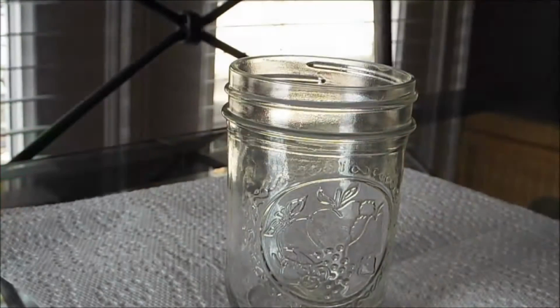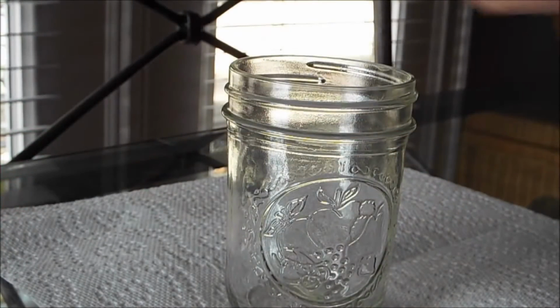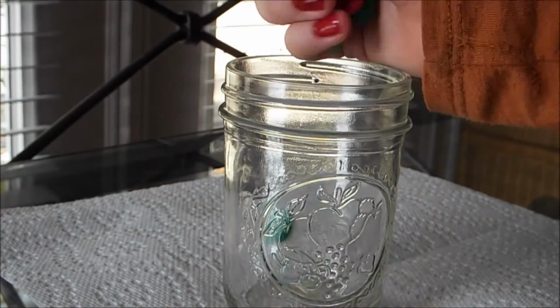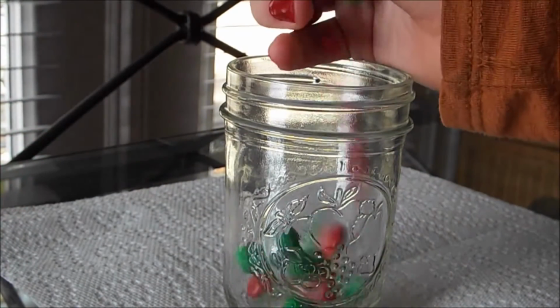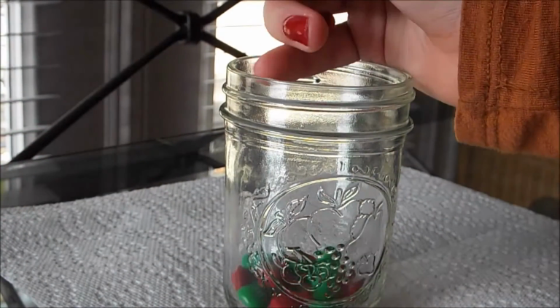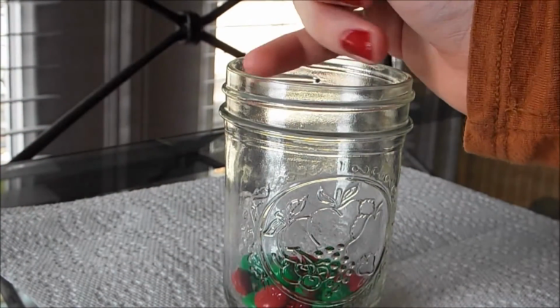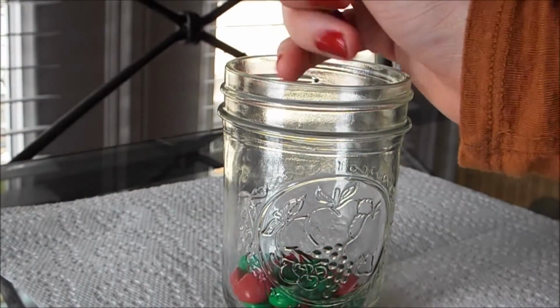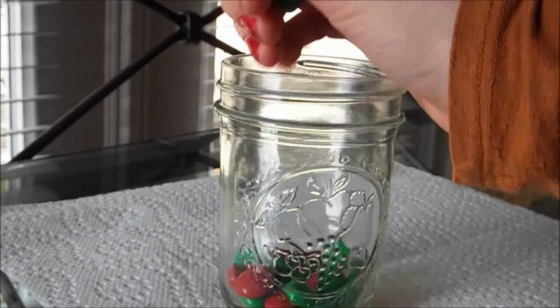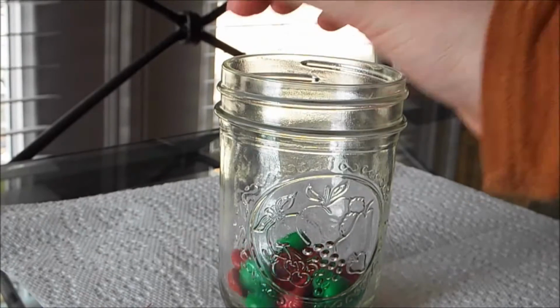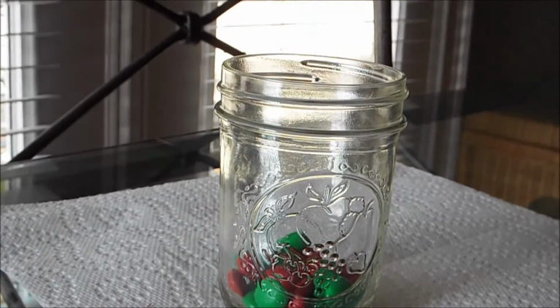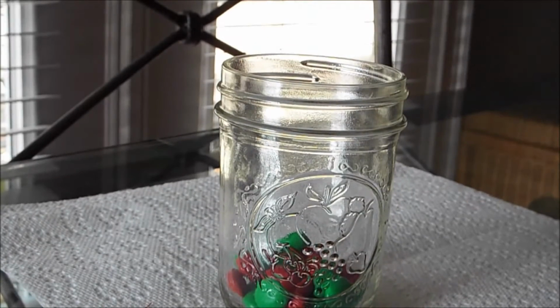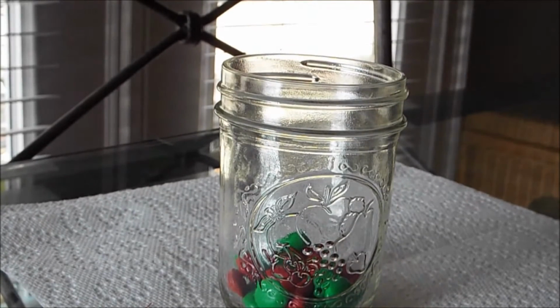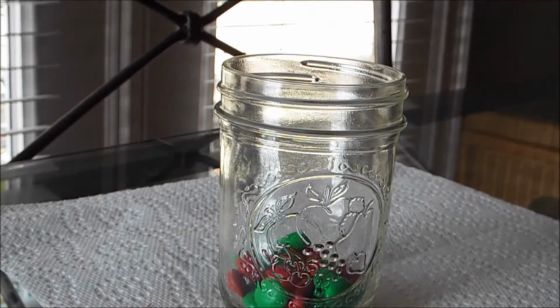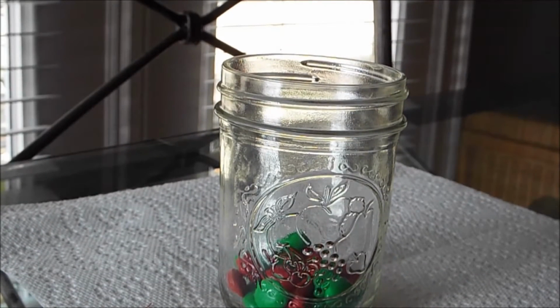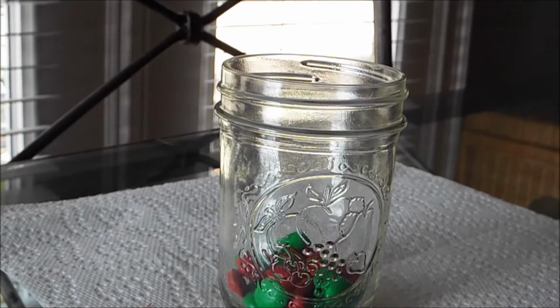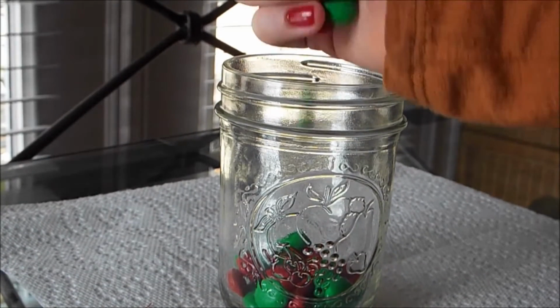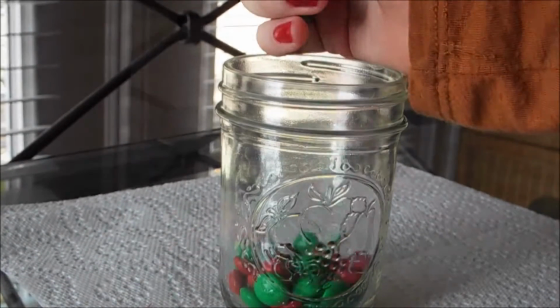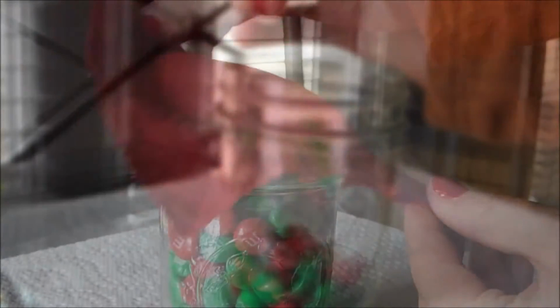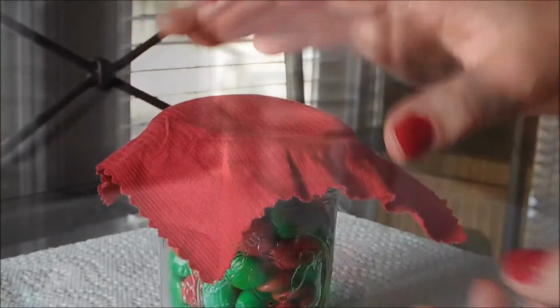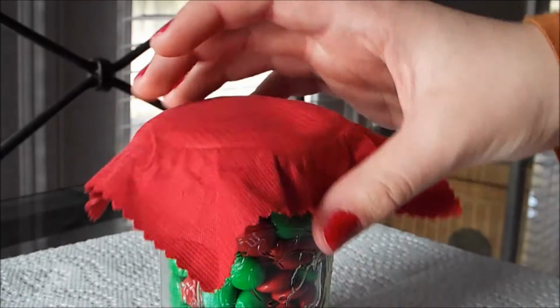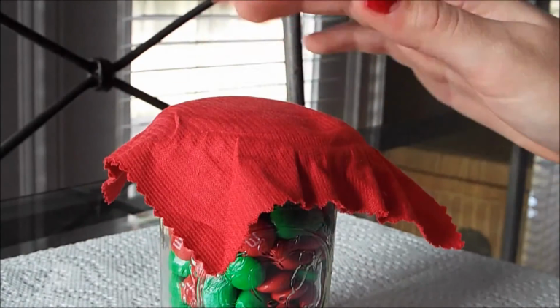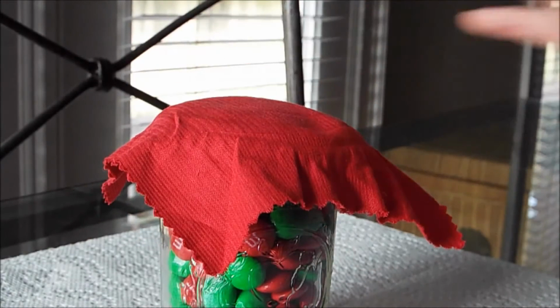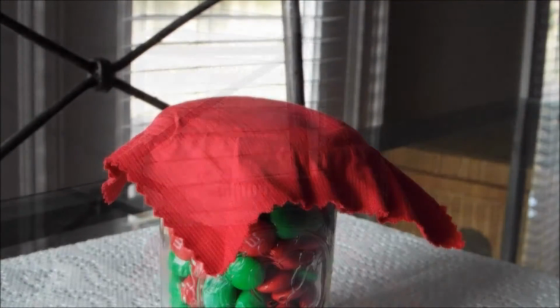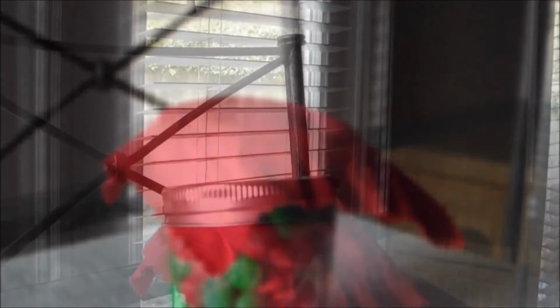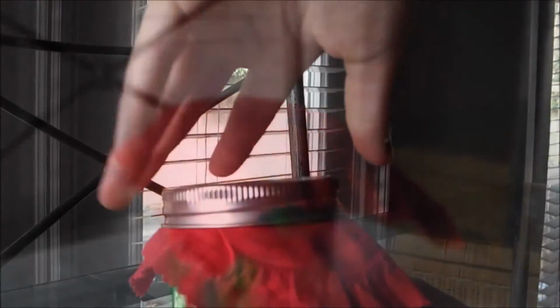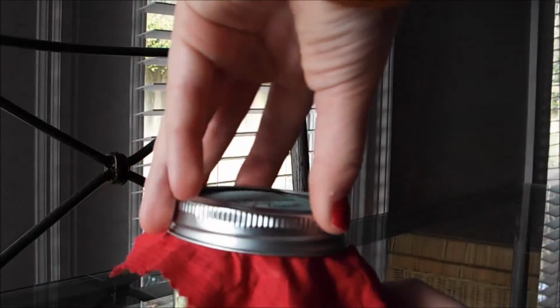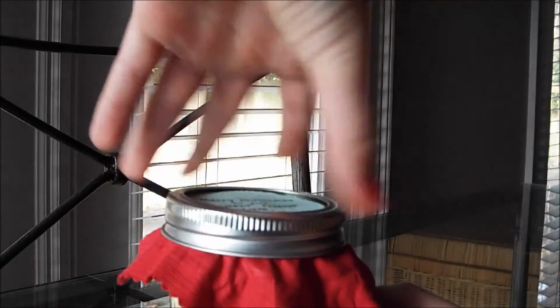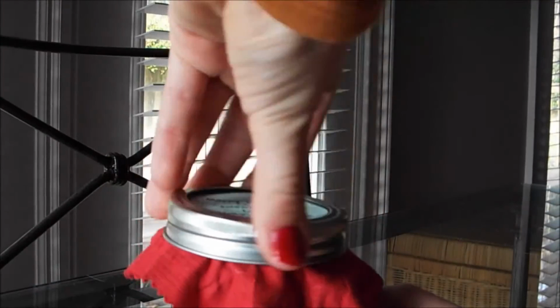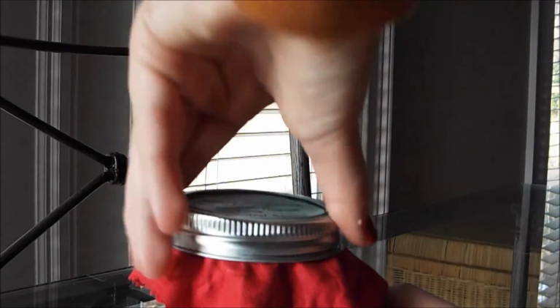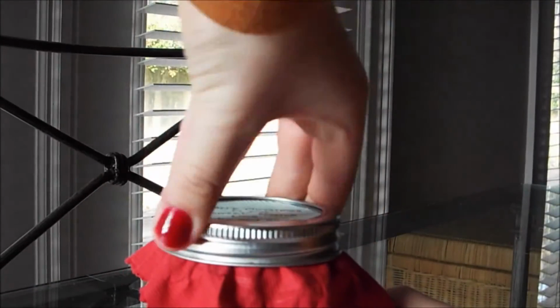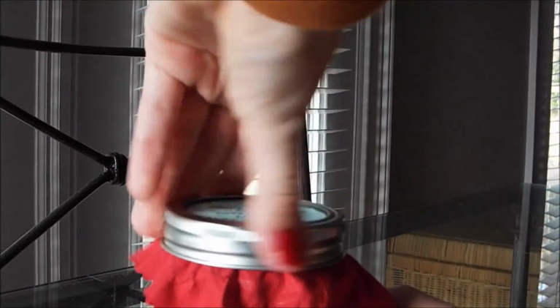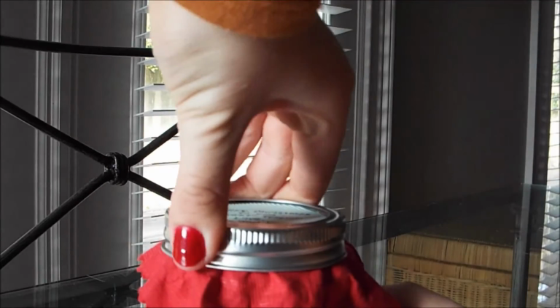You're first going to put the M&M's in the mason jar, and make sure that there aren't a bunch of greens together and a bunch of reds together. Now put the fabric over the mason jar, and put the lid on top of the mason jar, and you're finished.